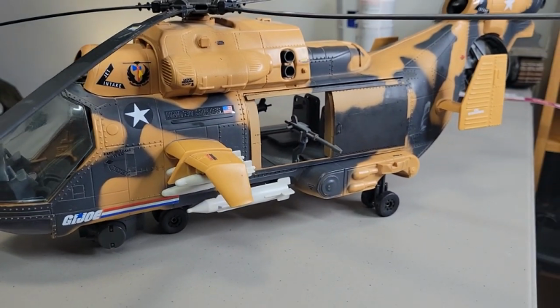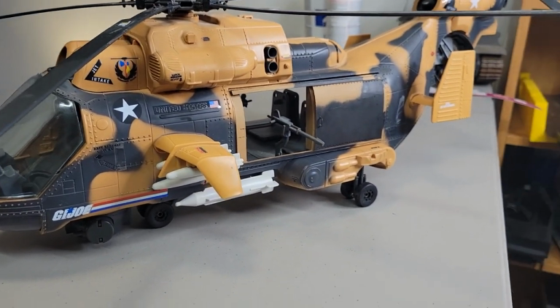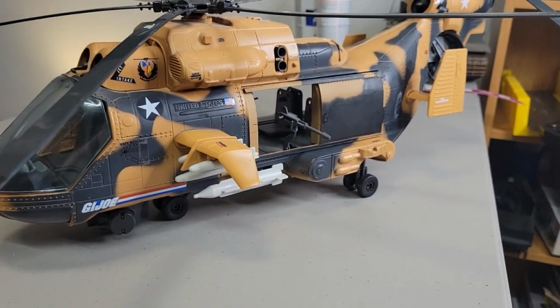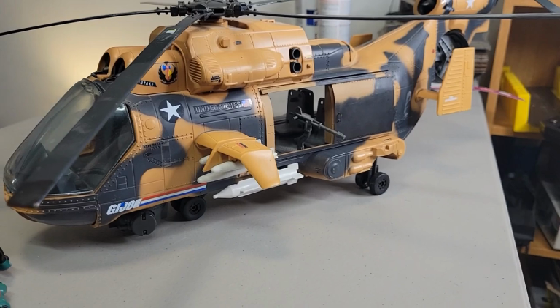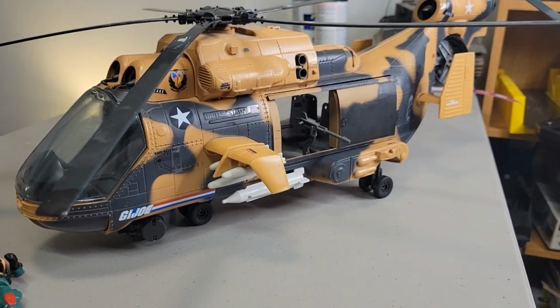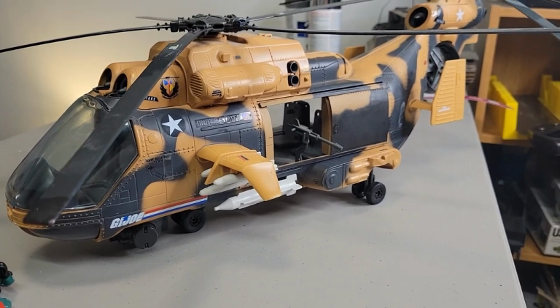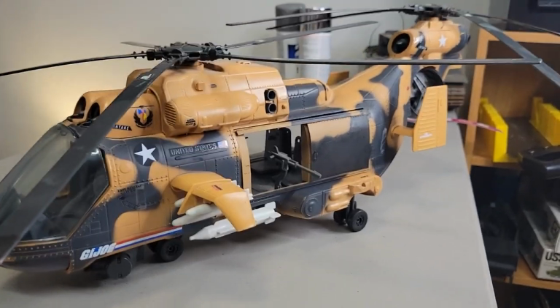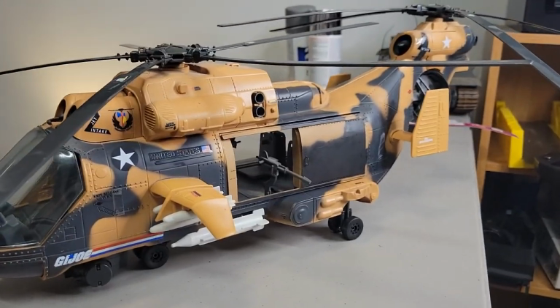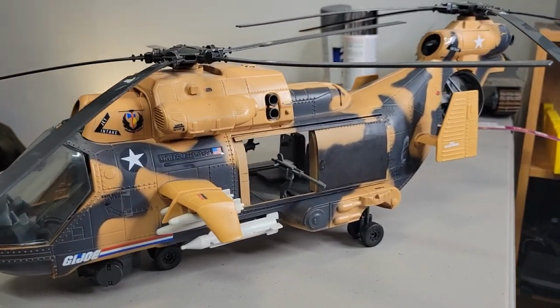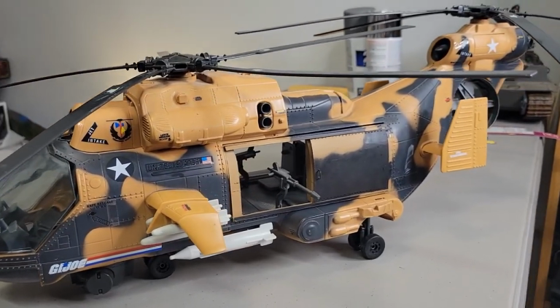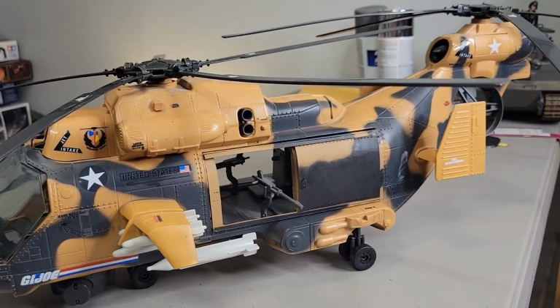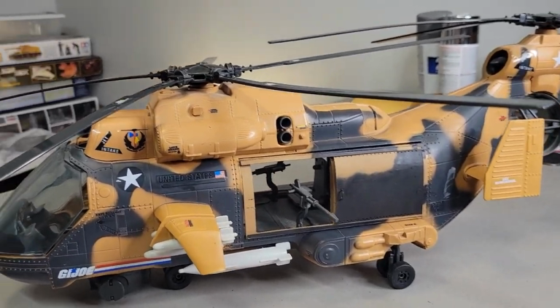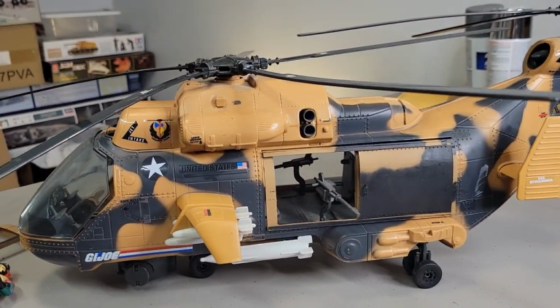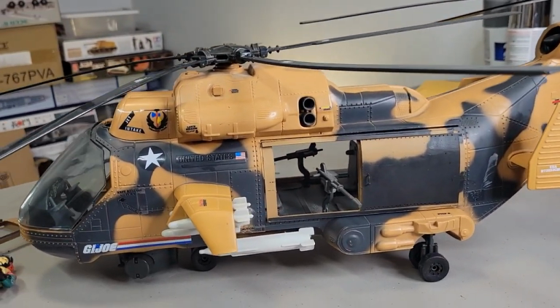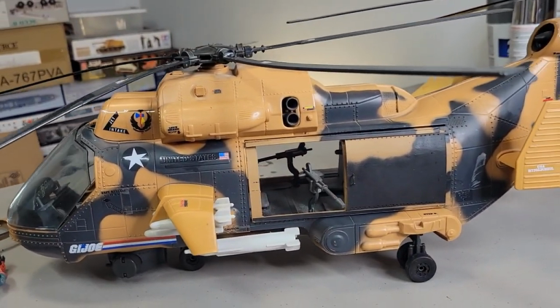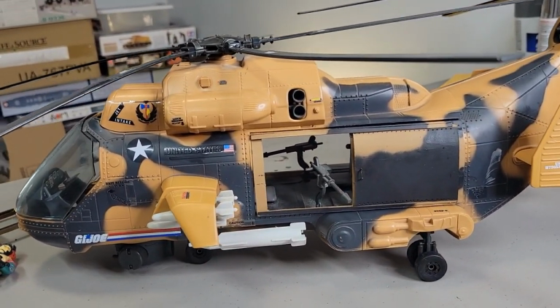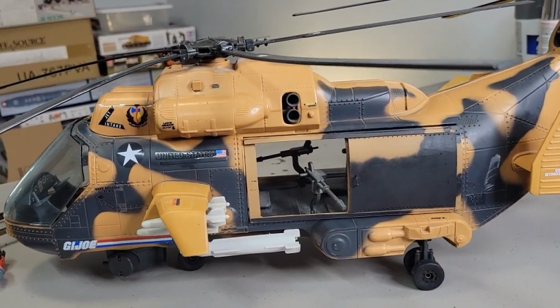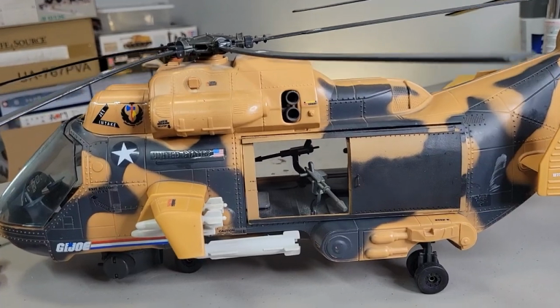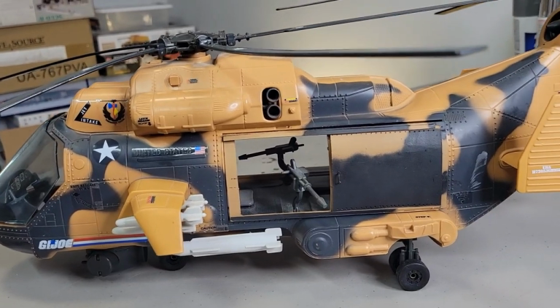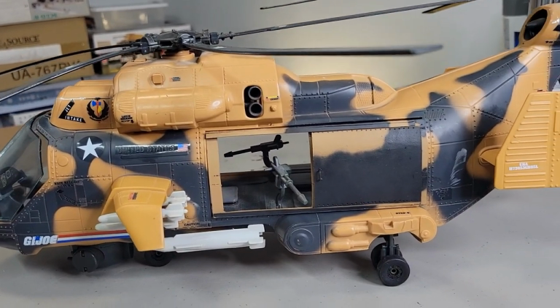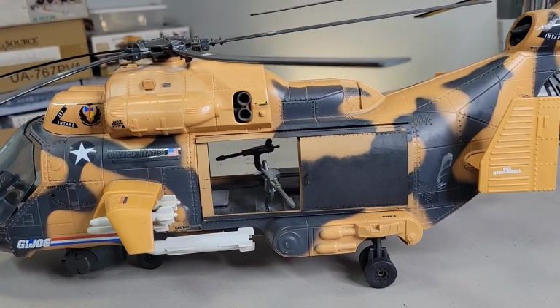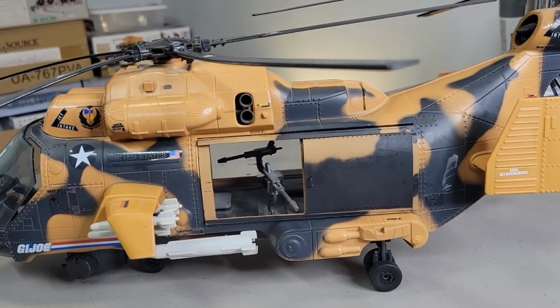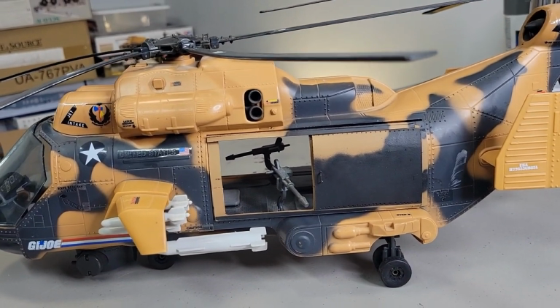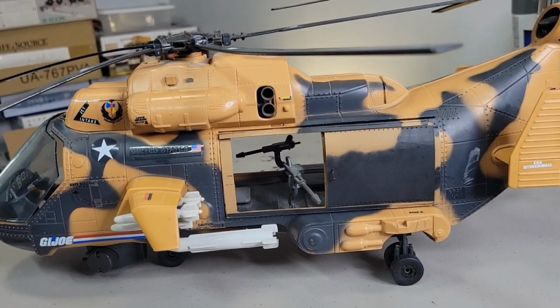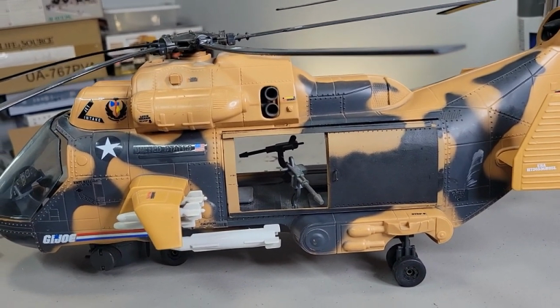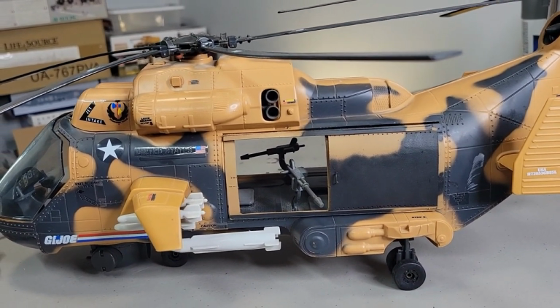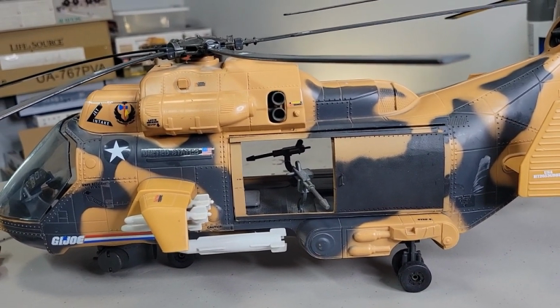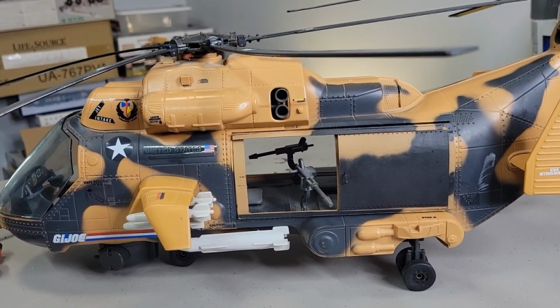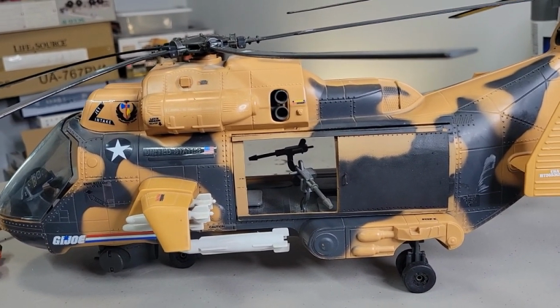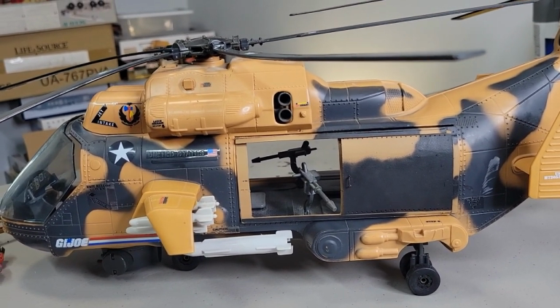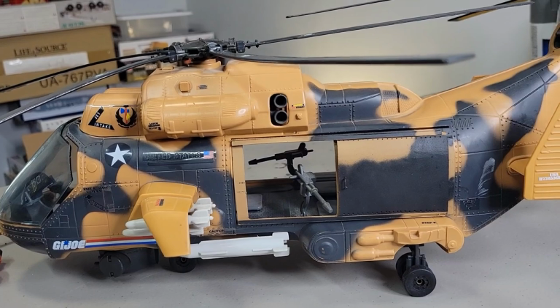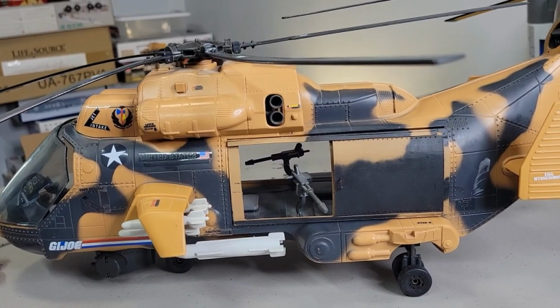How much cooler is that? It seemed, when I bought this thing, I was so excited because I've never had one — it just seemed so freaking cool to me.